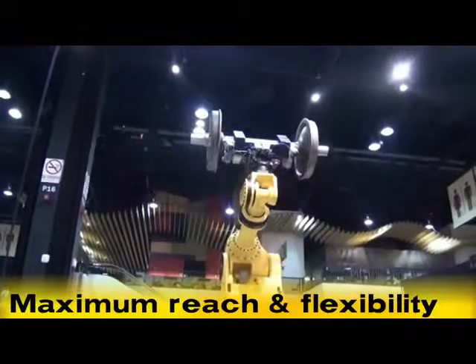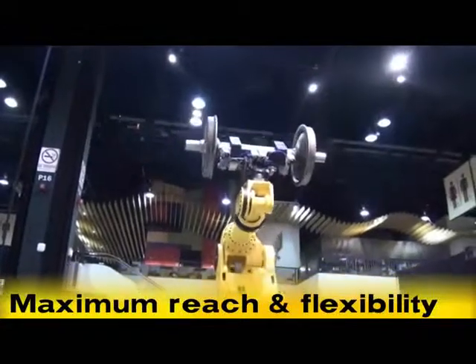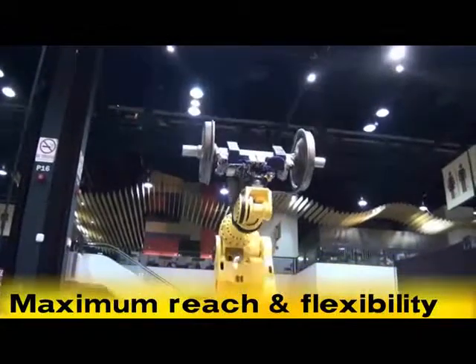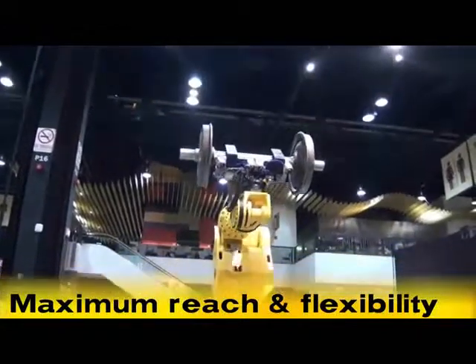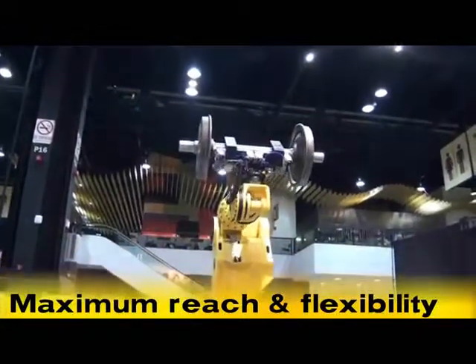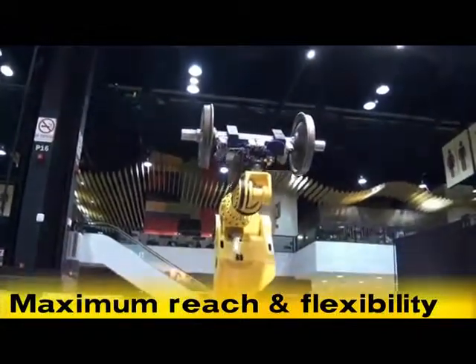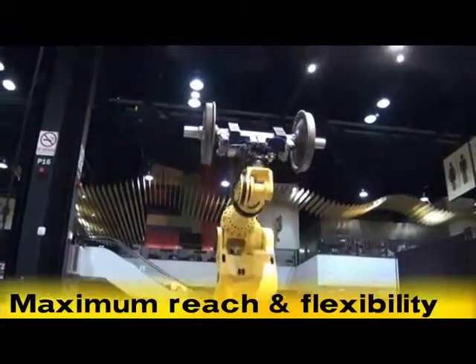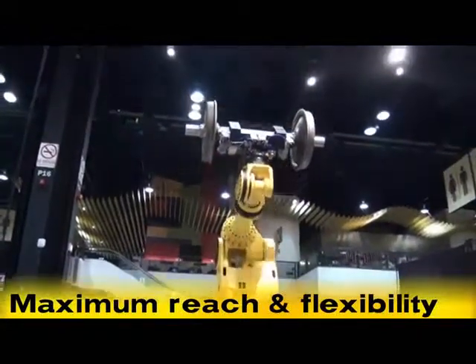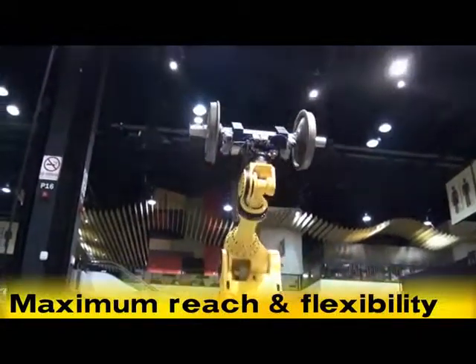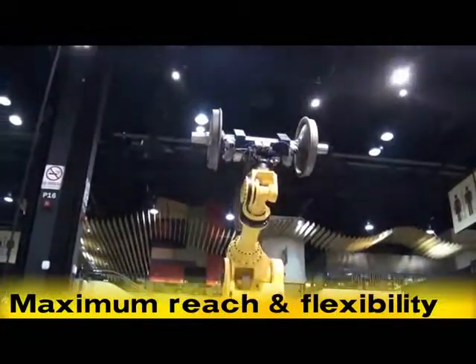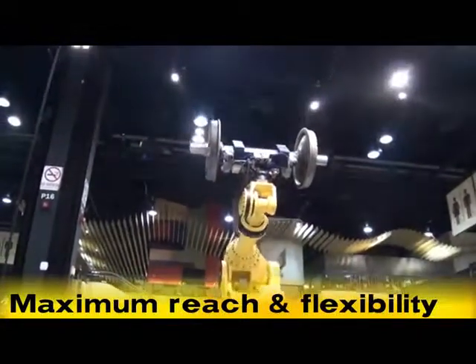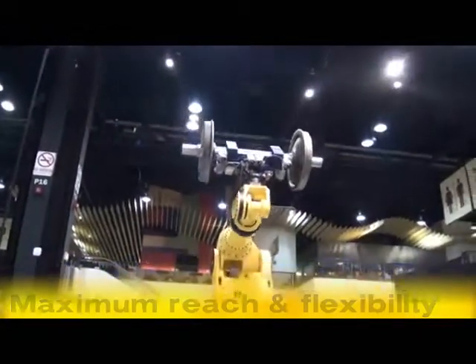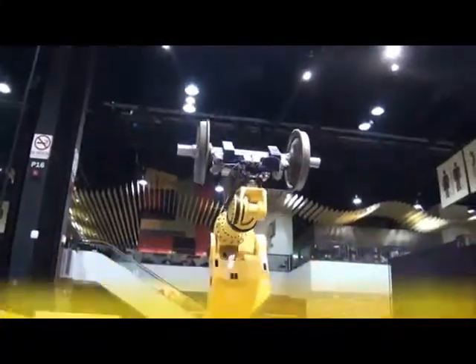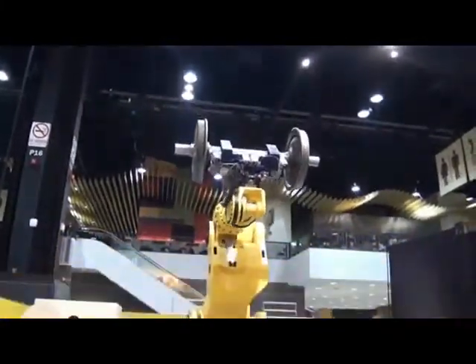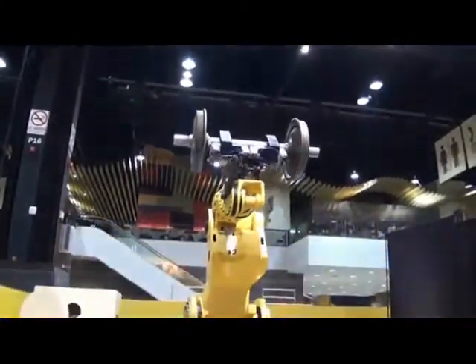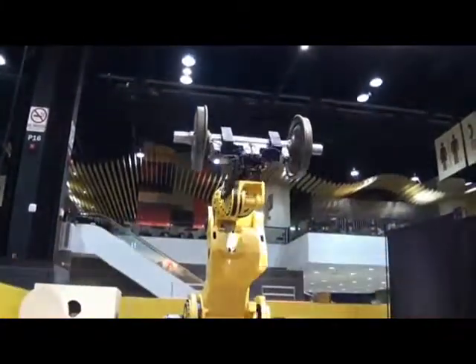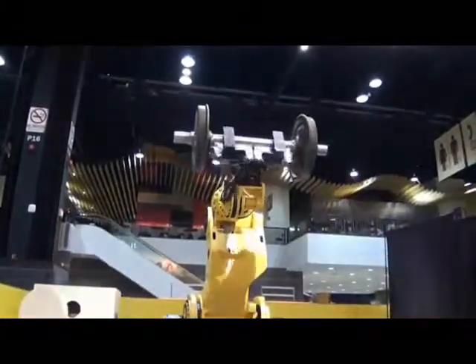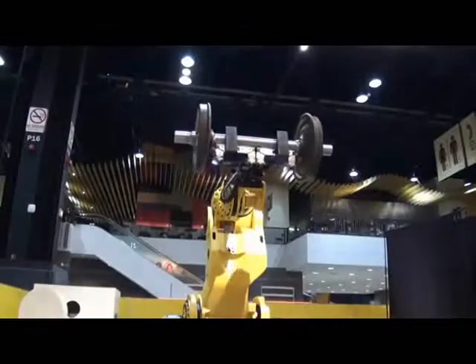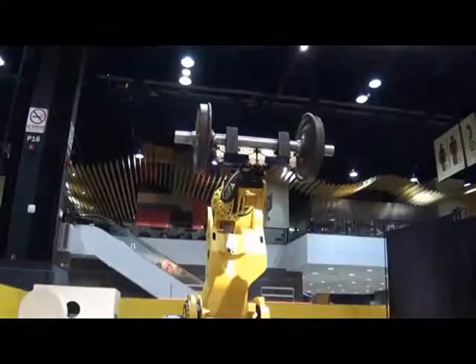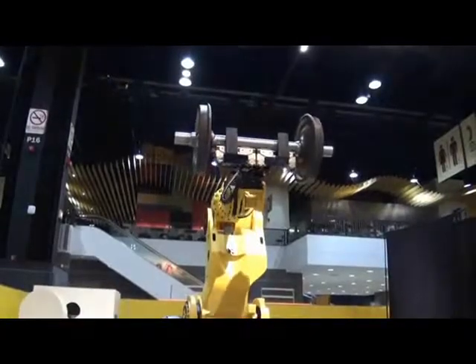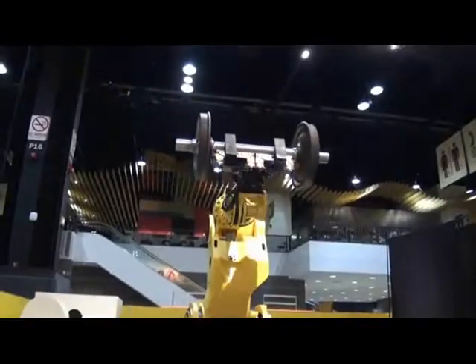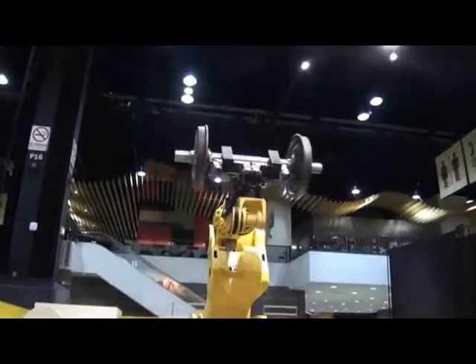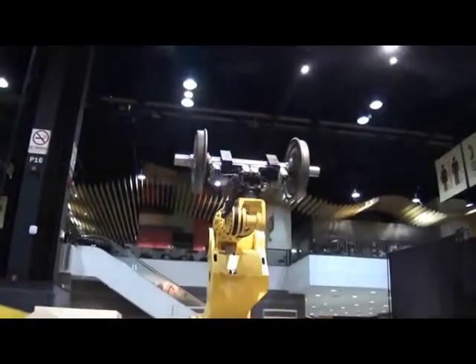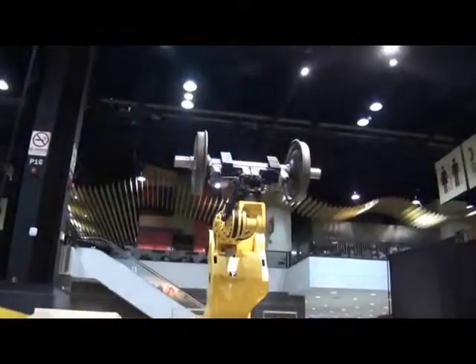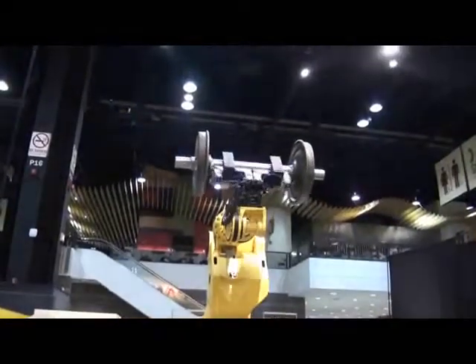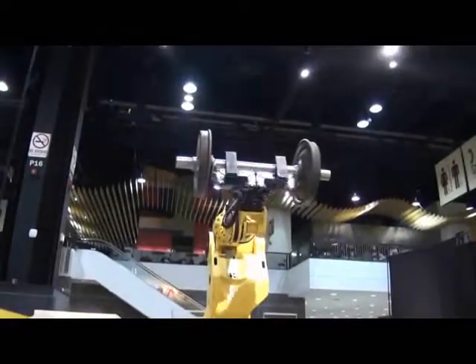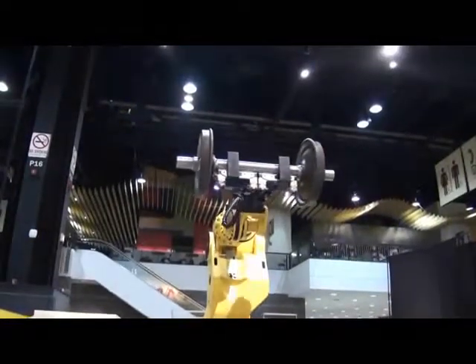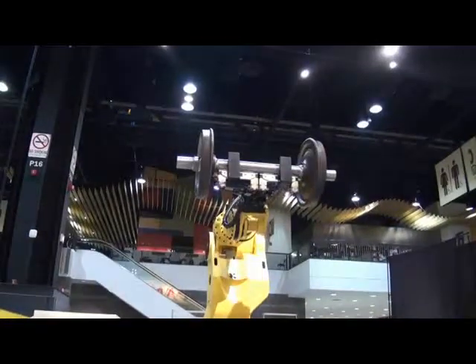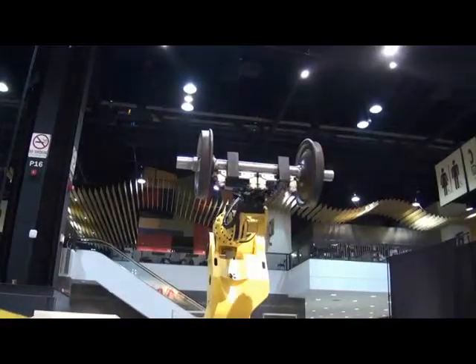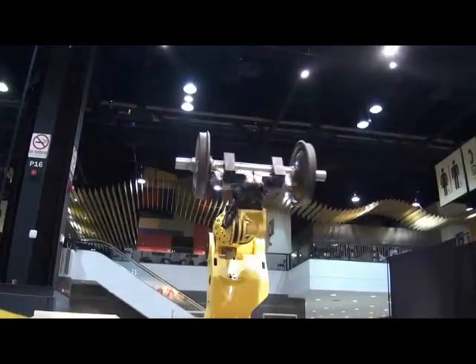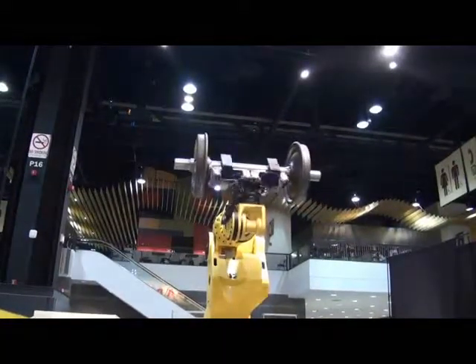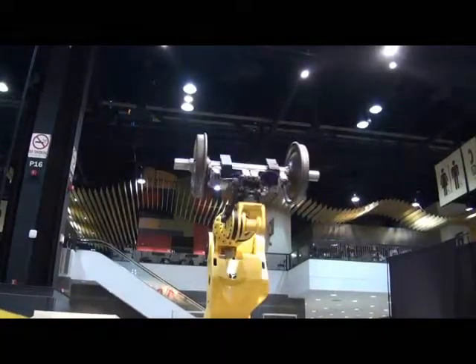The robot demonstrates its maximum reach and flexibility by rotating and lifting the part in several orientations before placing the part back onto the scale.